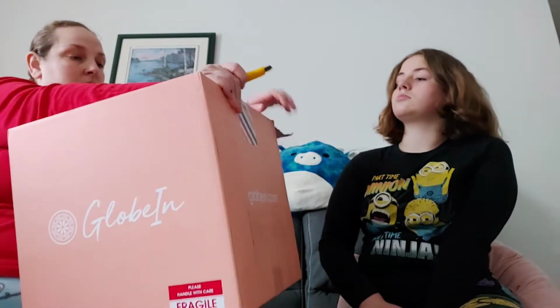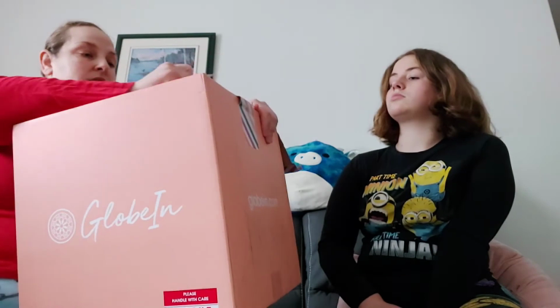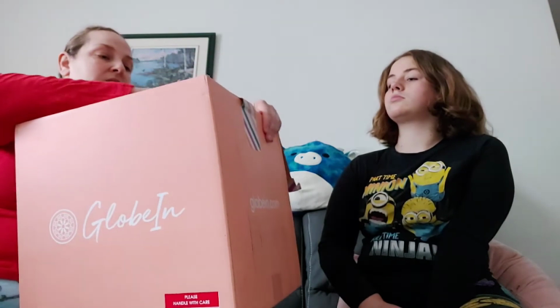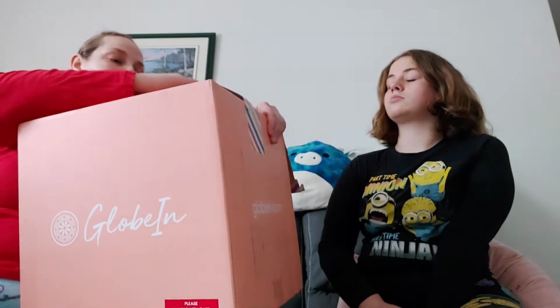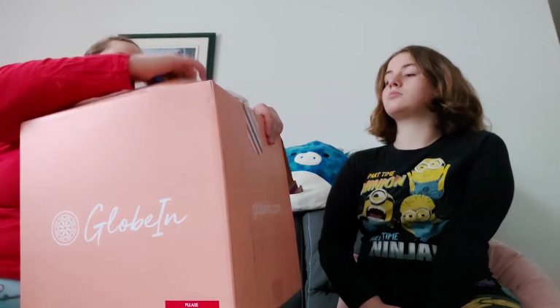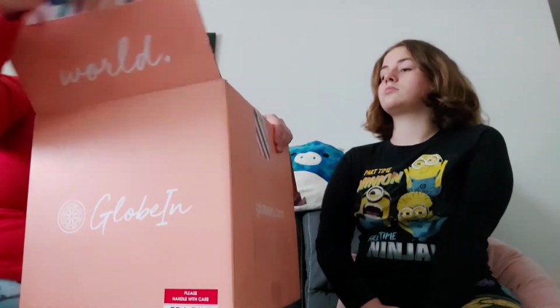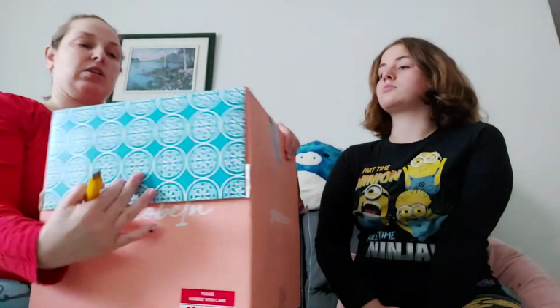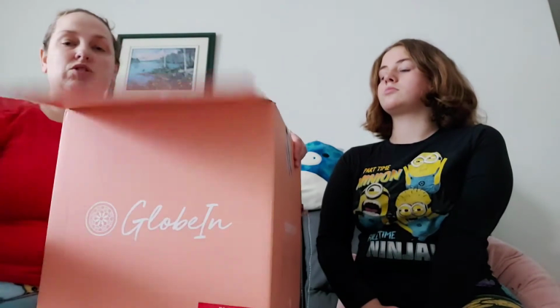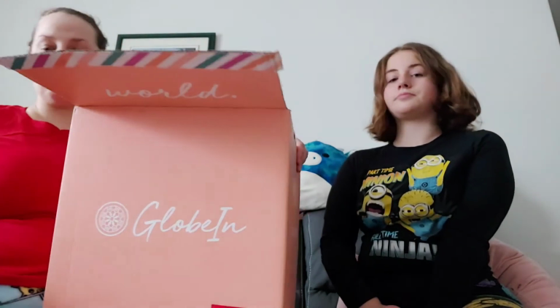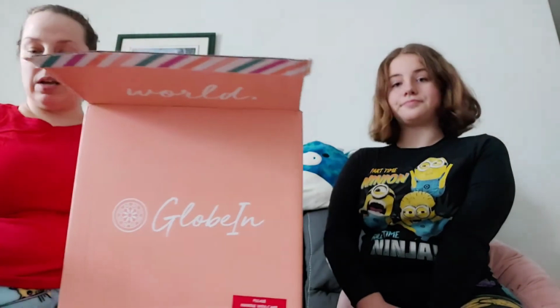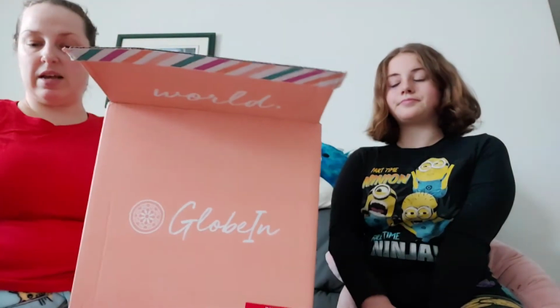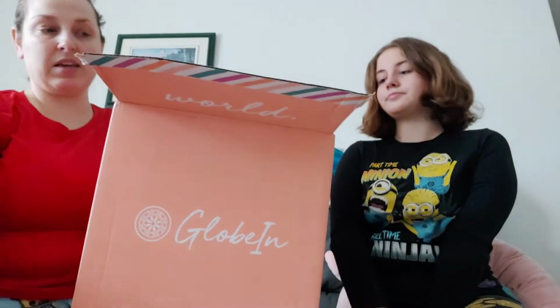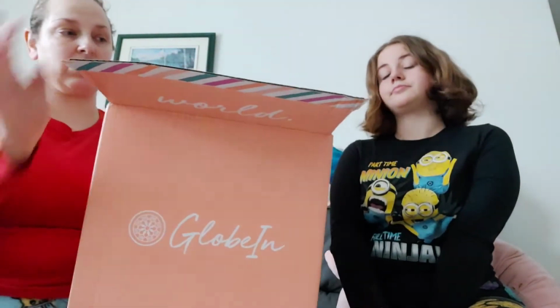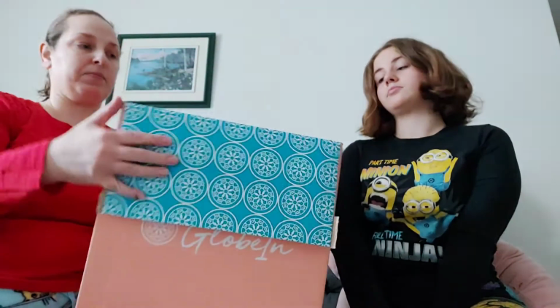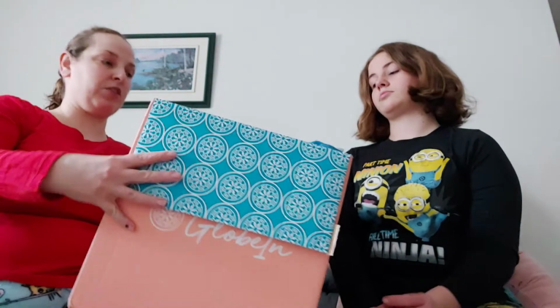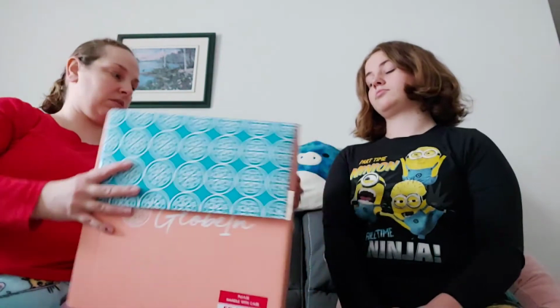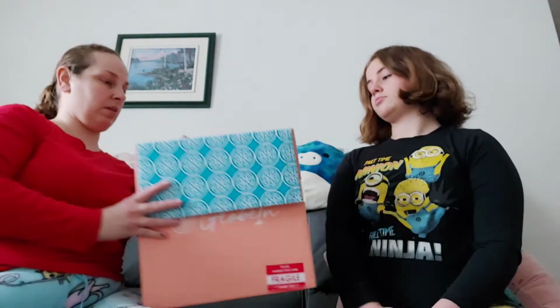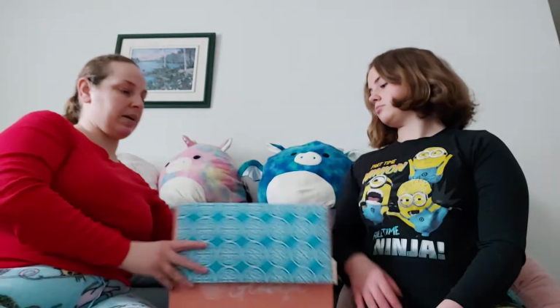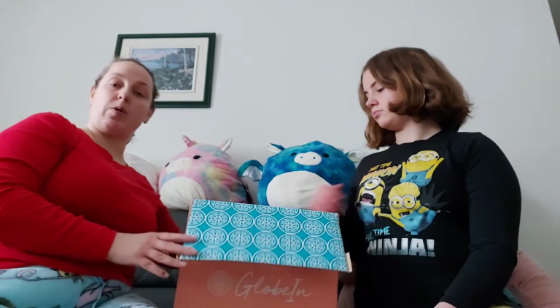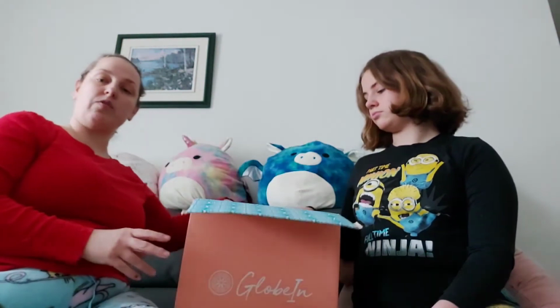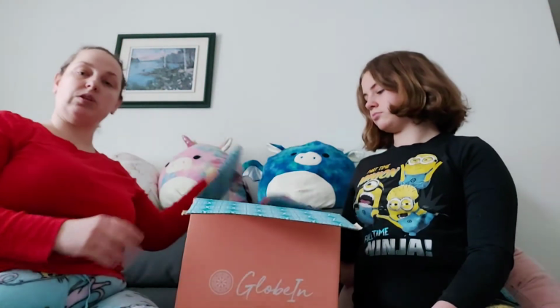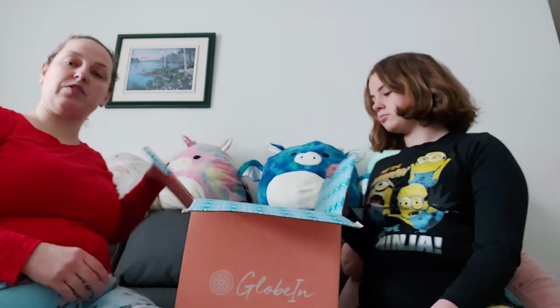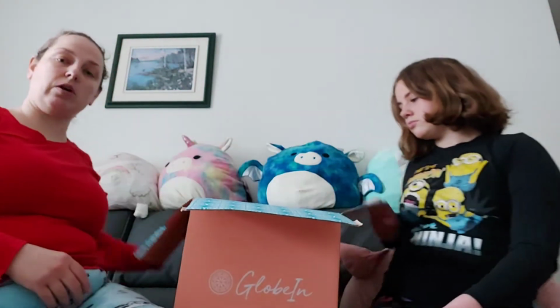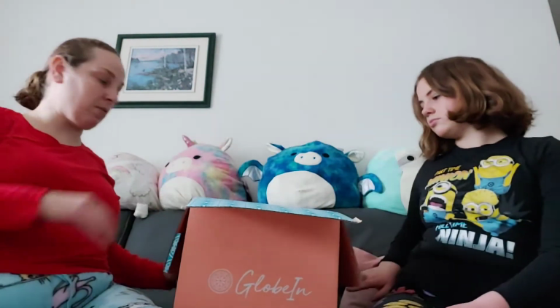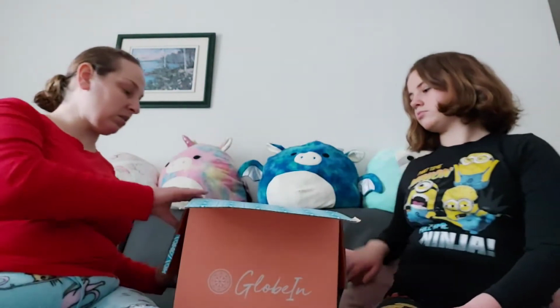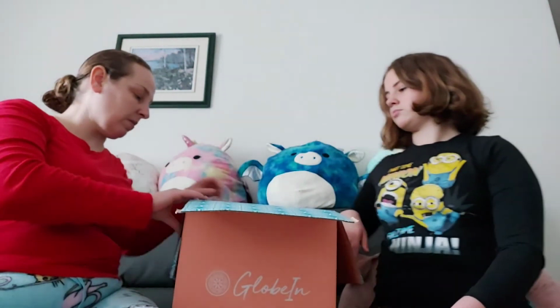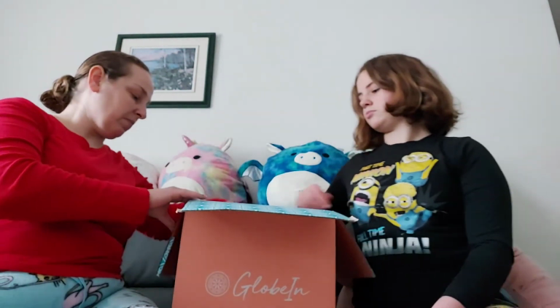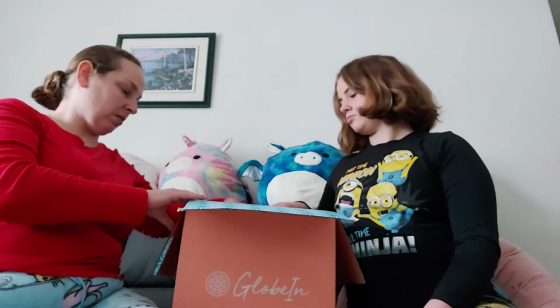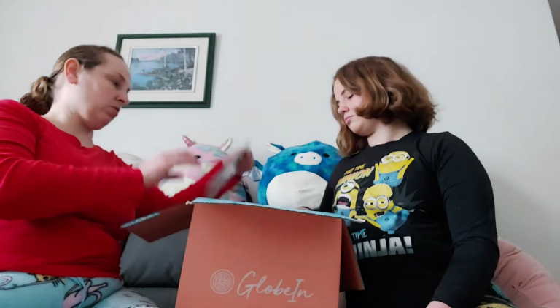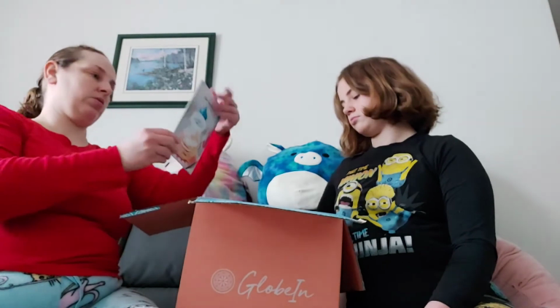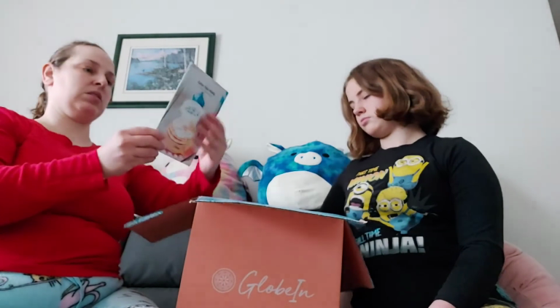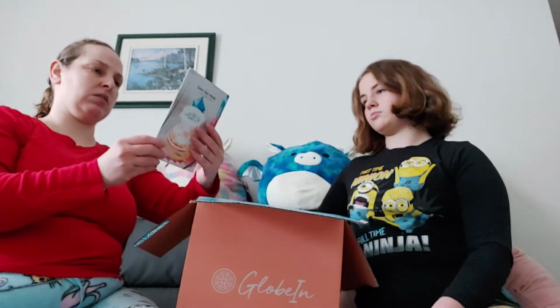This is a monthly subscription box that you can do, and they include different items from all over the world sourced from different small-time artisans.